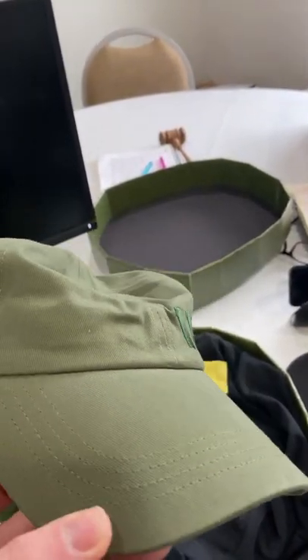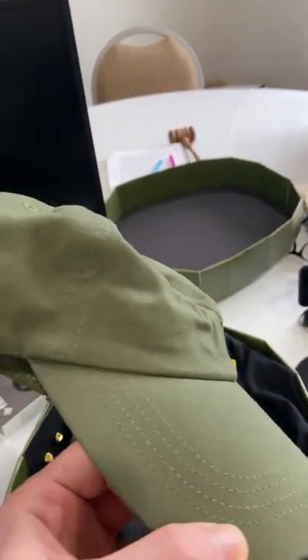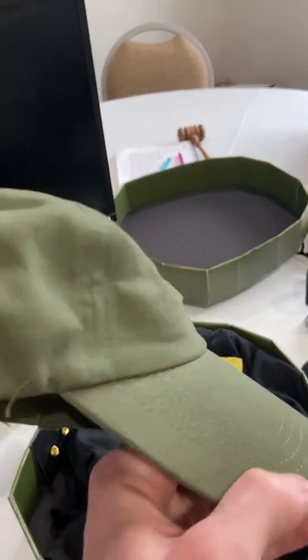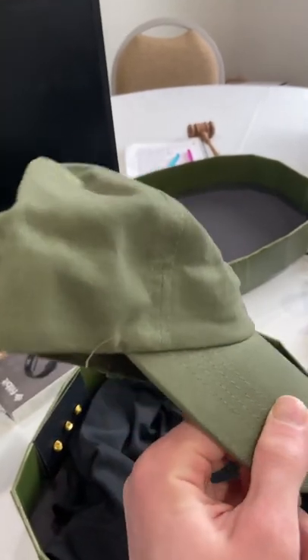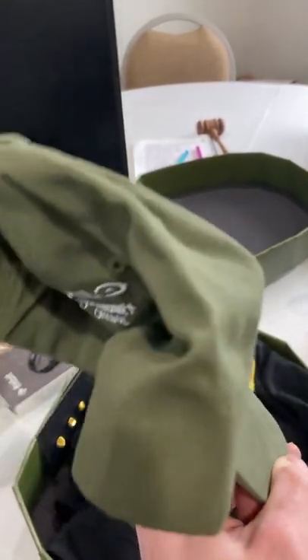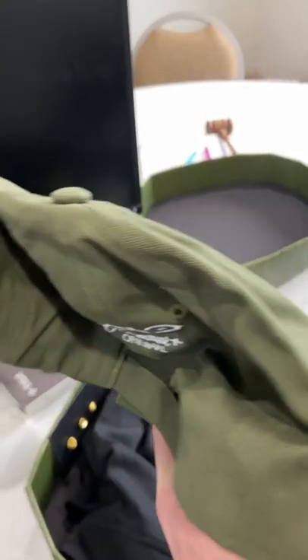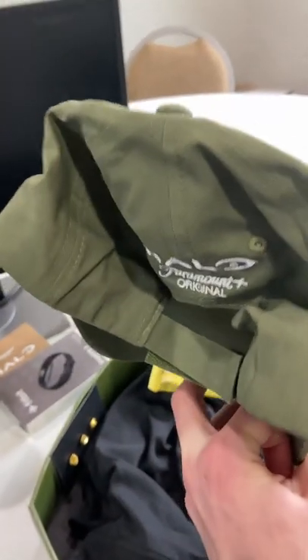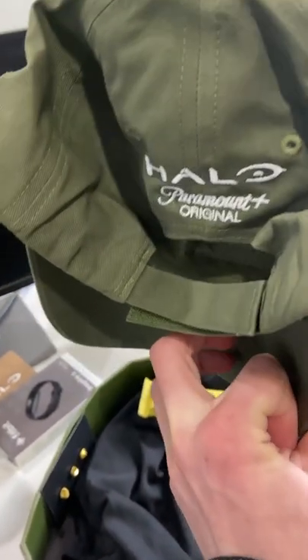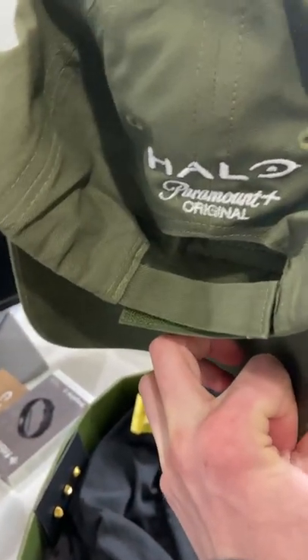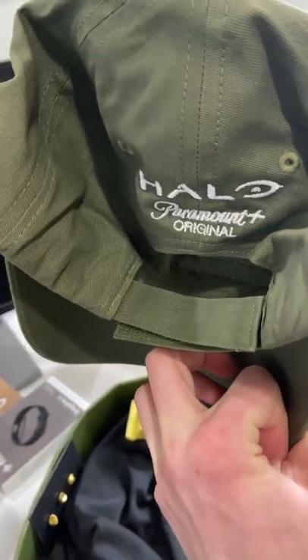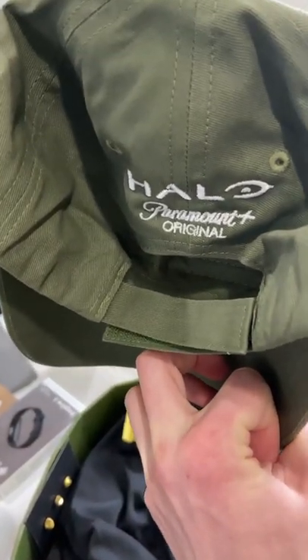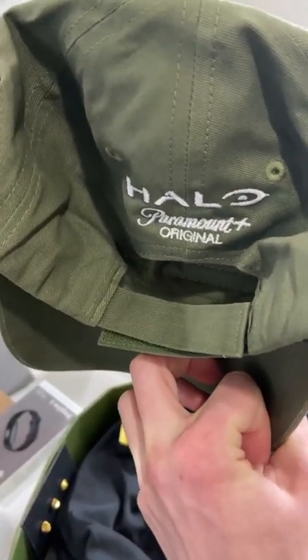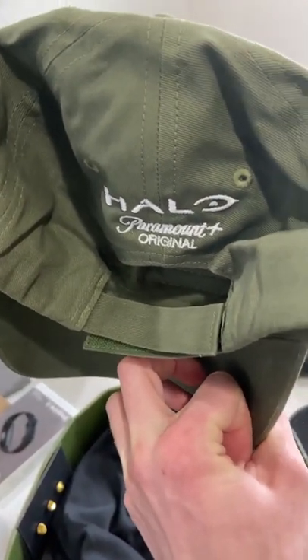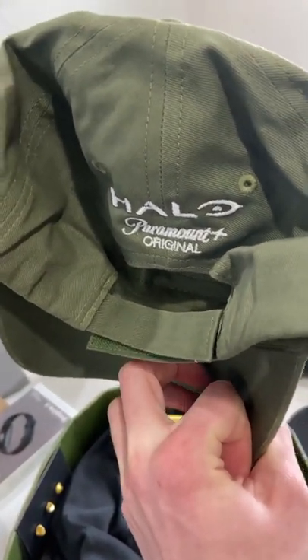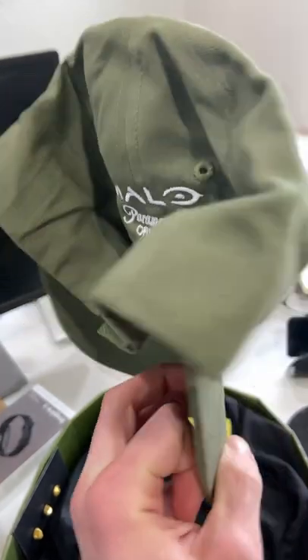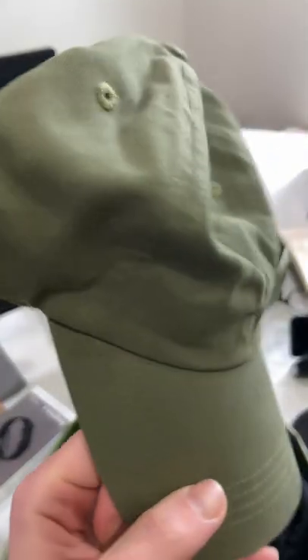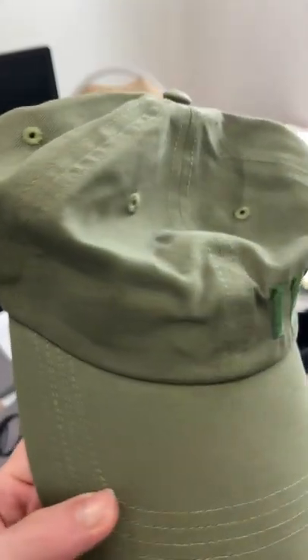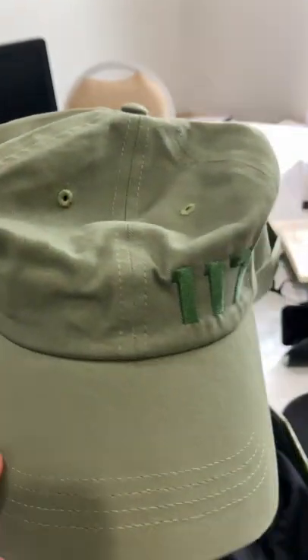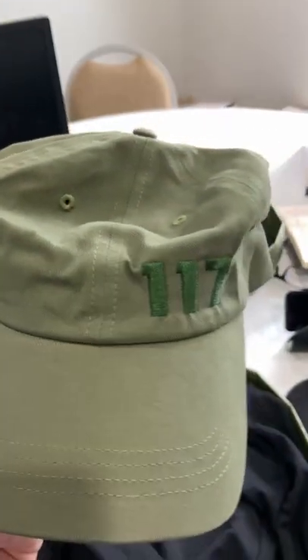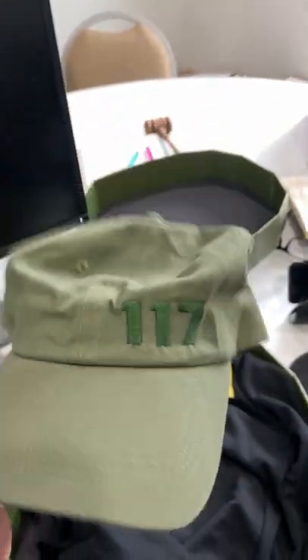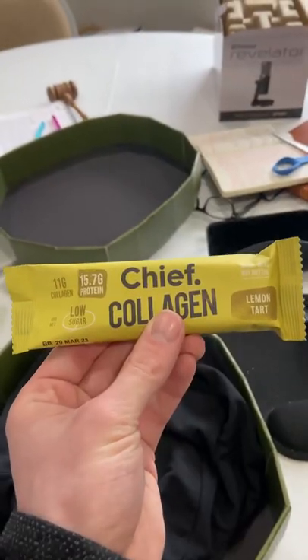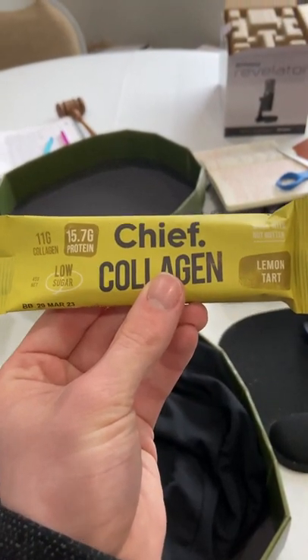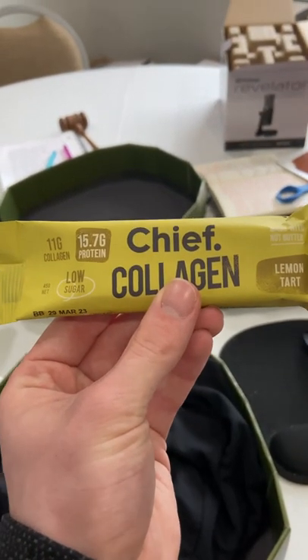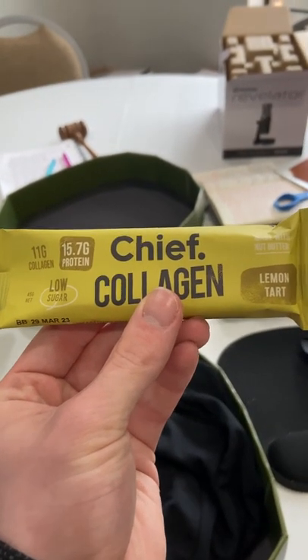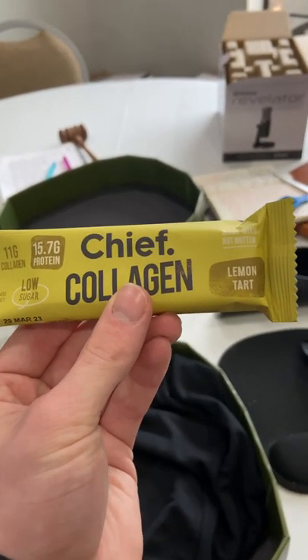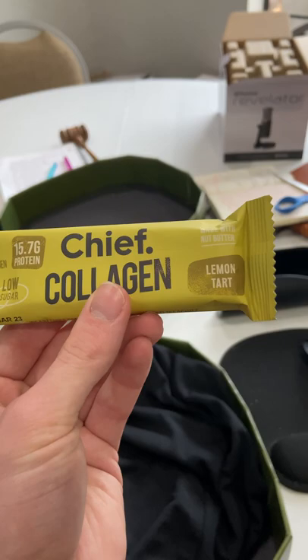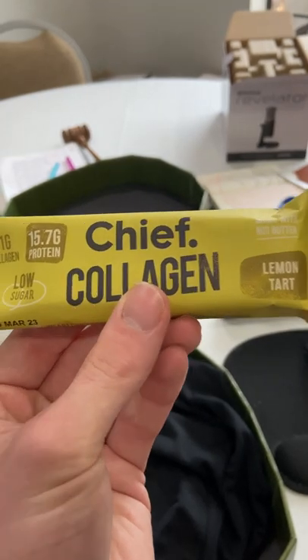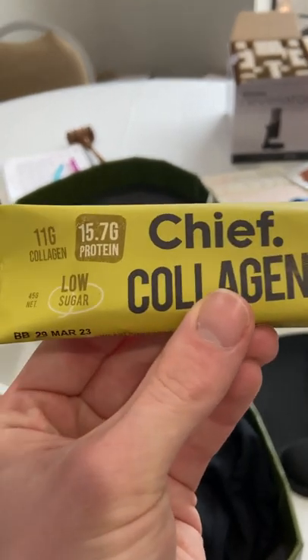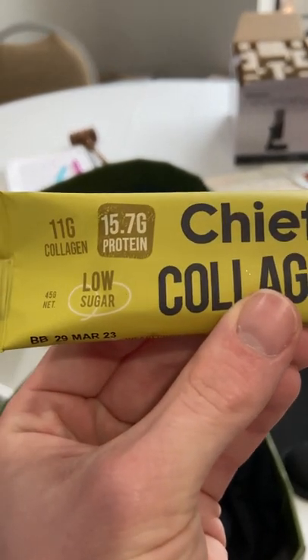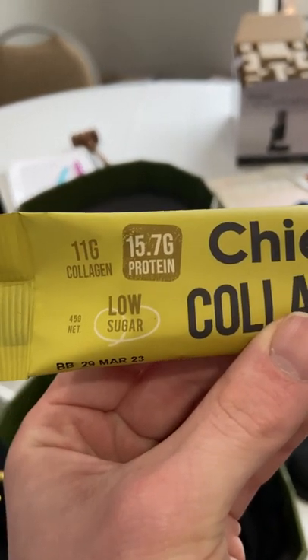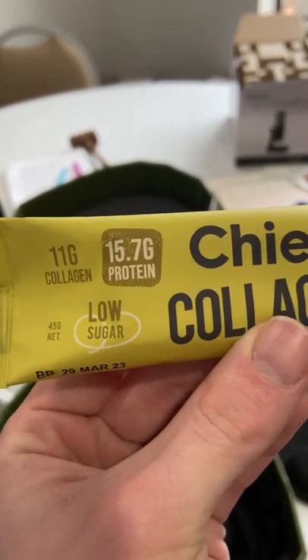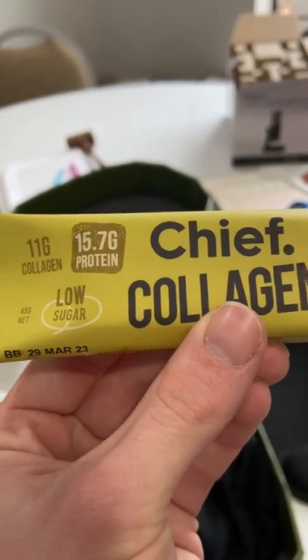Then we've got a baseball cap with Master Chief's Spartan designation 117, with the logo for the show as well as Paramount Plus original for everyone to stare at. Then we've got a collagen protein bar — a pun on Master Chief's name.